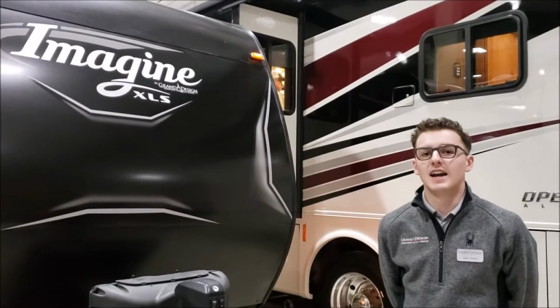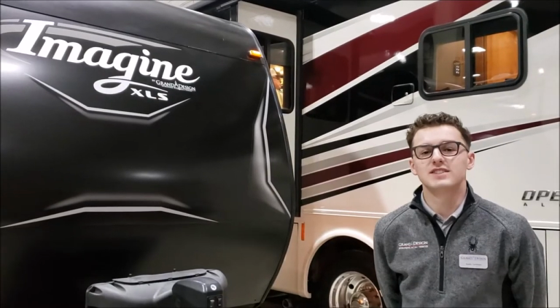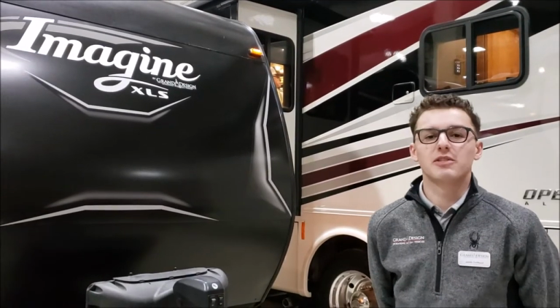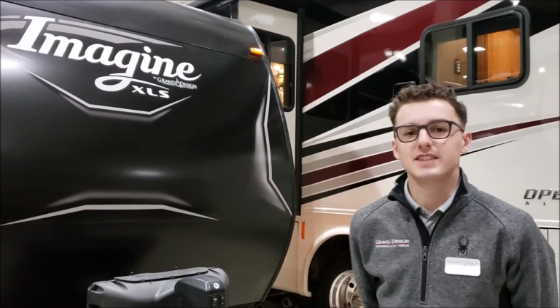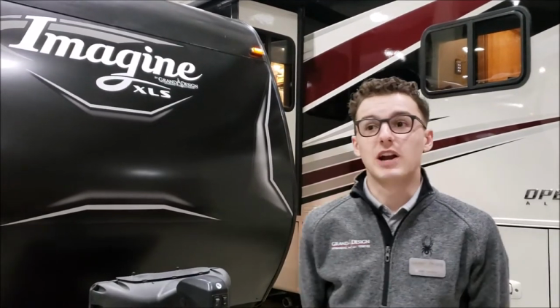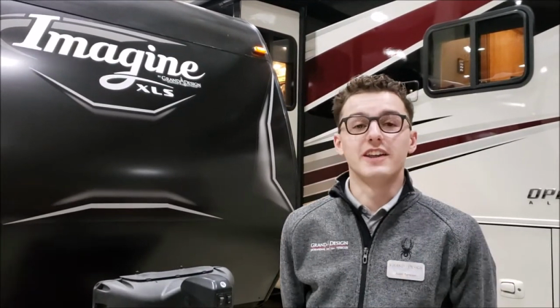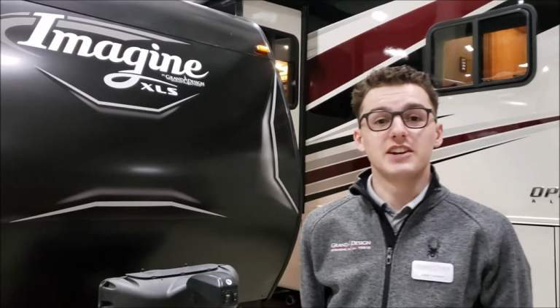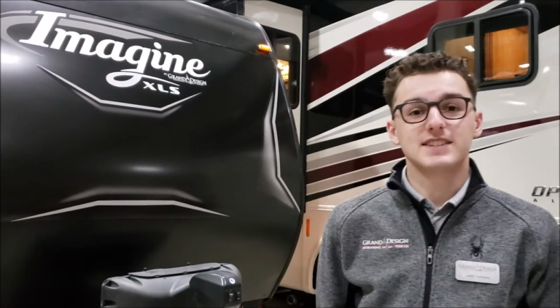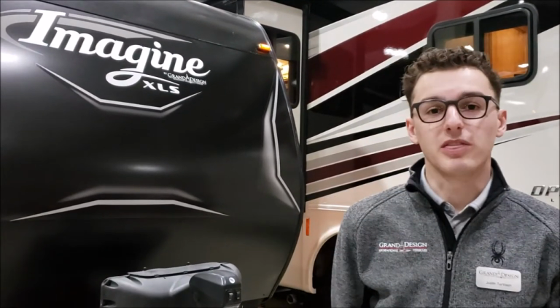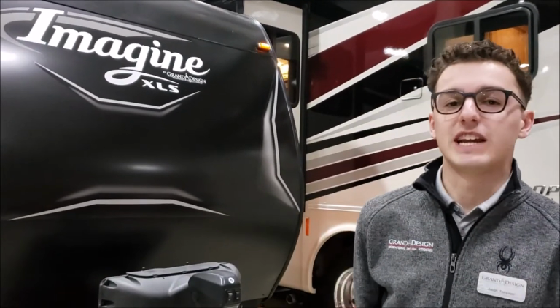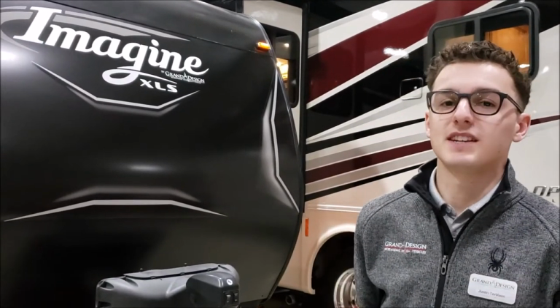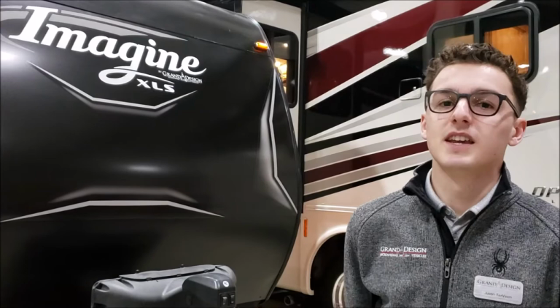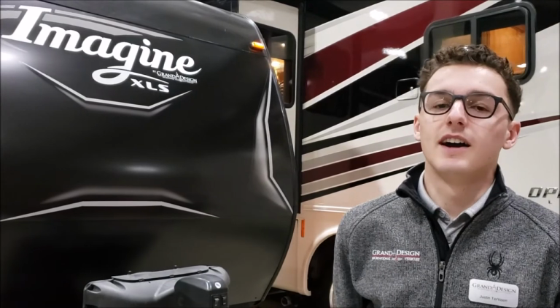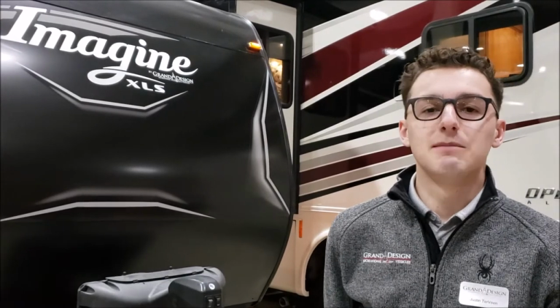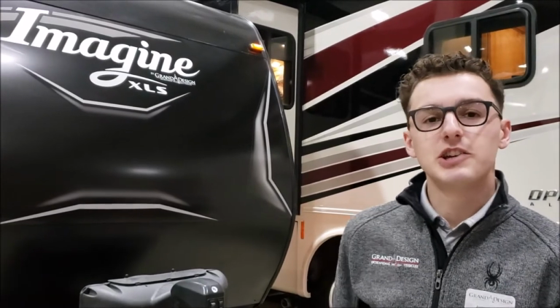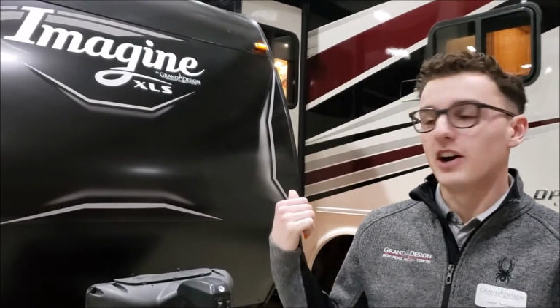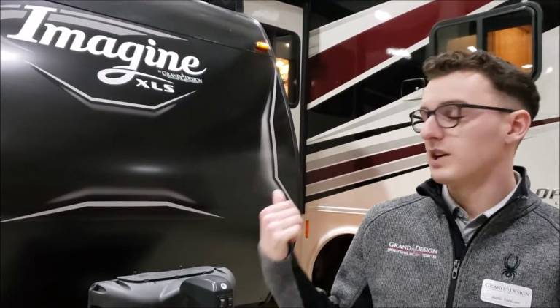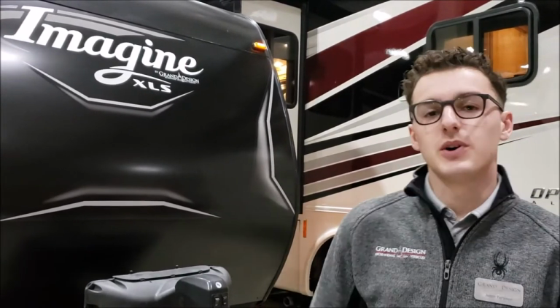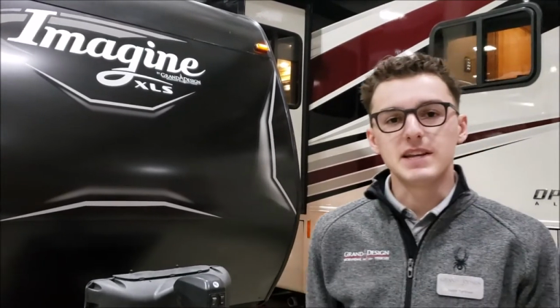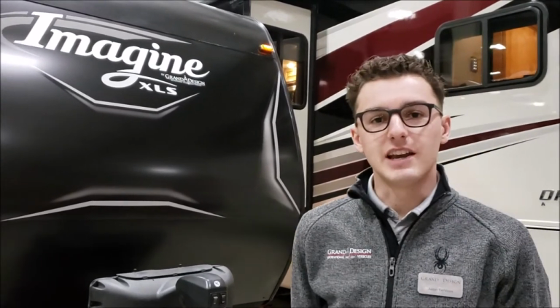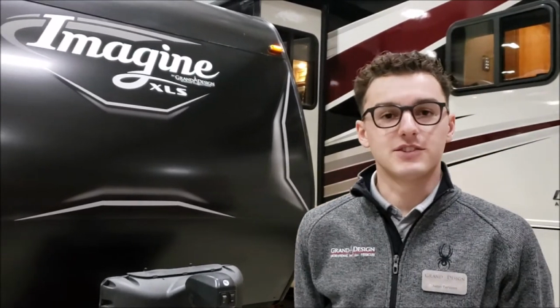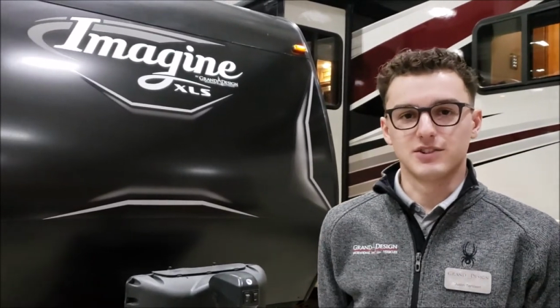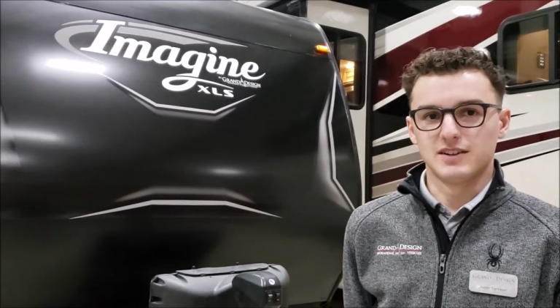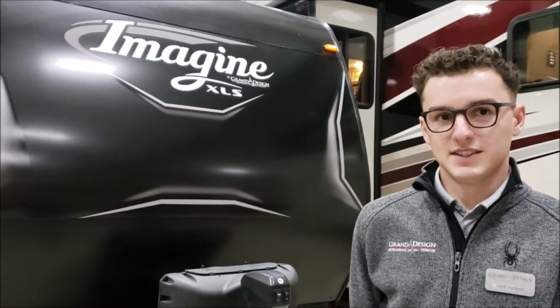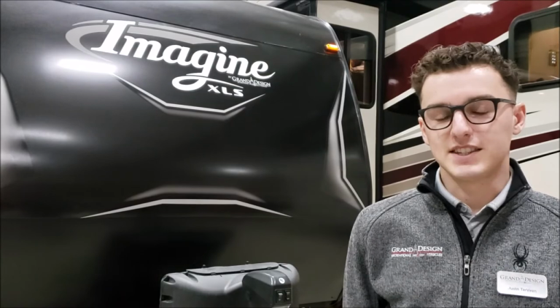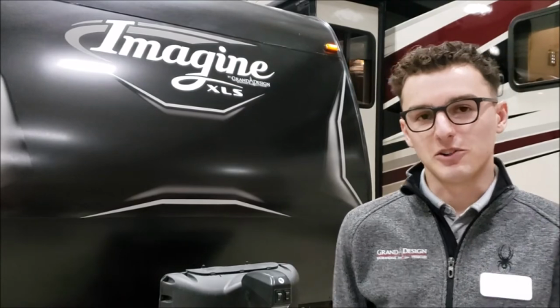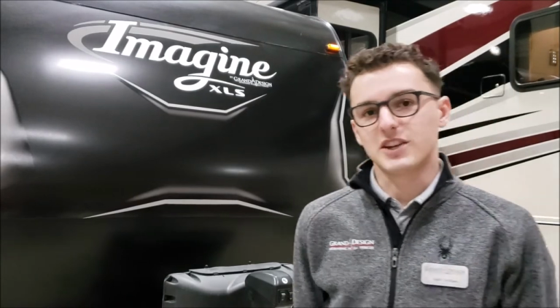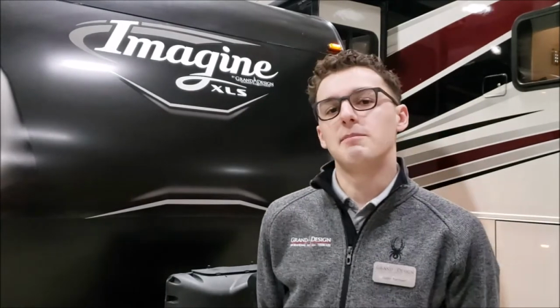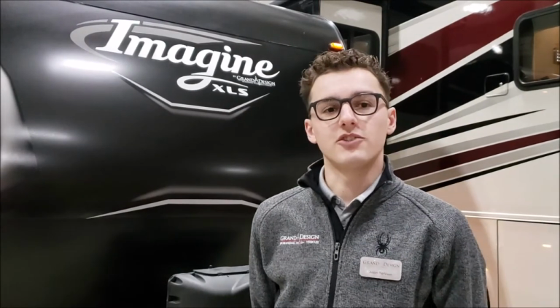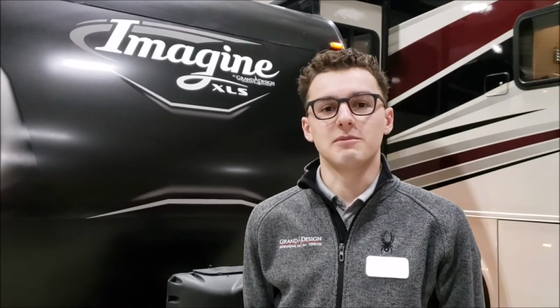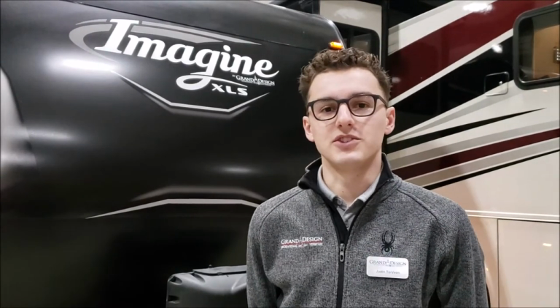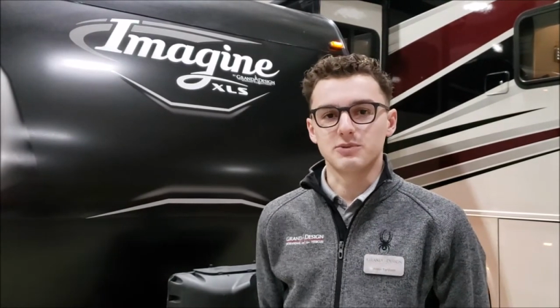Hi, I'm Justin. I'm with Grand Design and we're out here in Lincoln, Nebraska with Leach Camper Sales. Today I'm going to take you around our 22RBE Imagine Travel Trailer. It's a great seller for Leach, so let's hop in and I'll show you some of the features for this one.